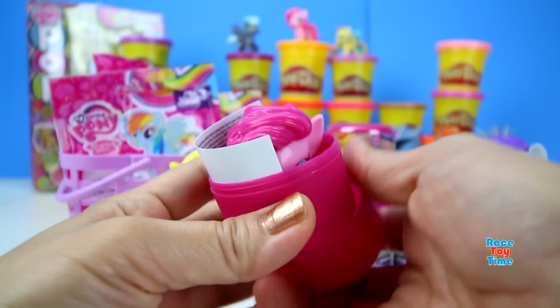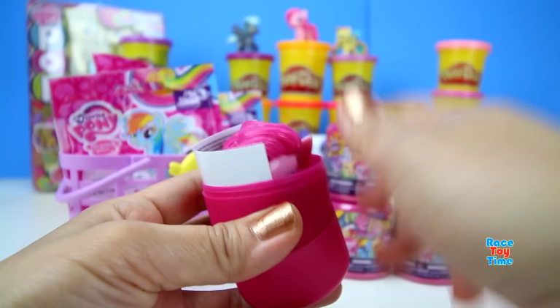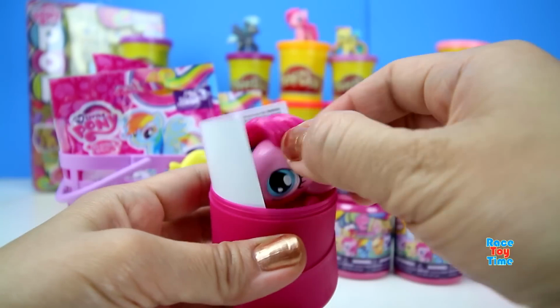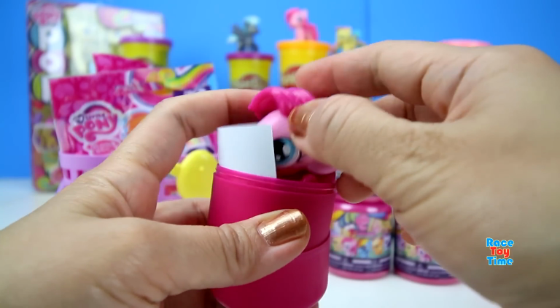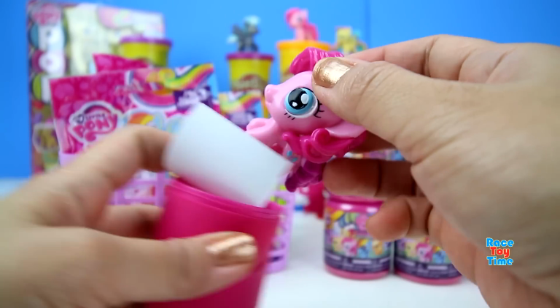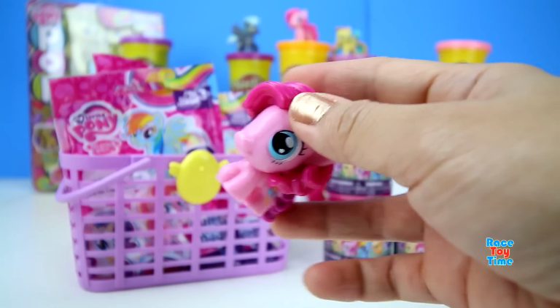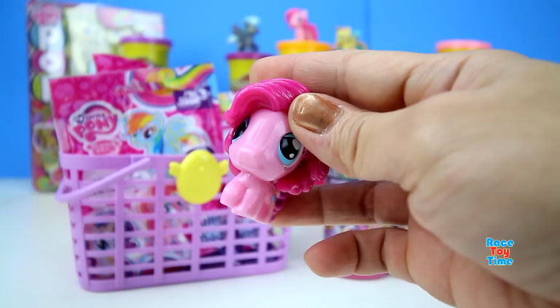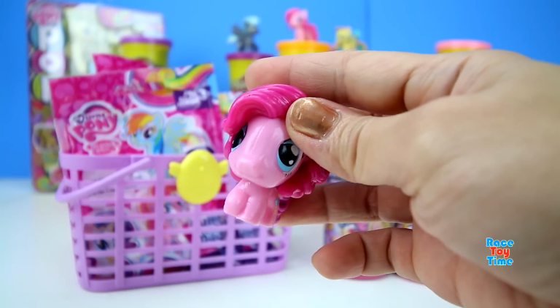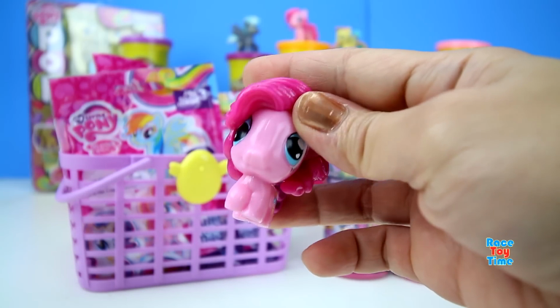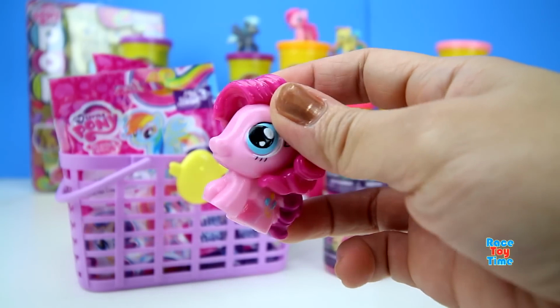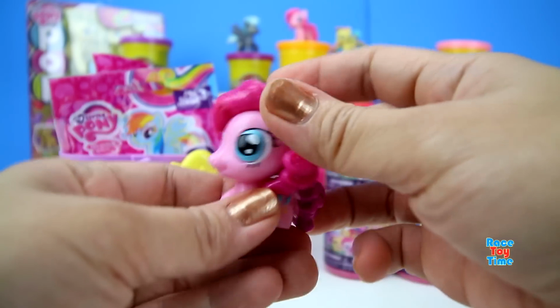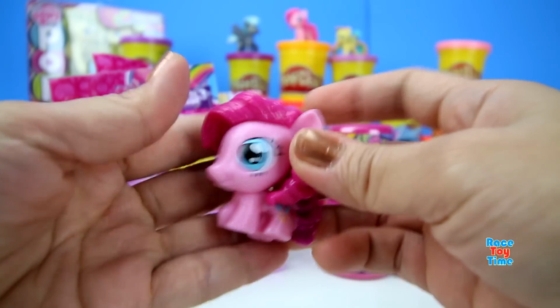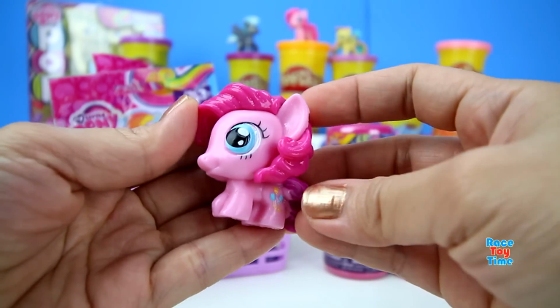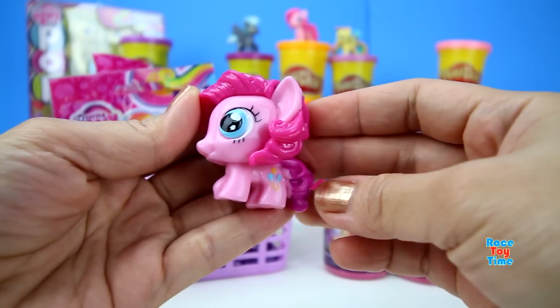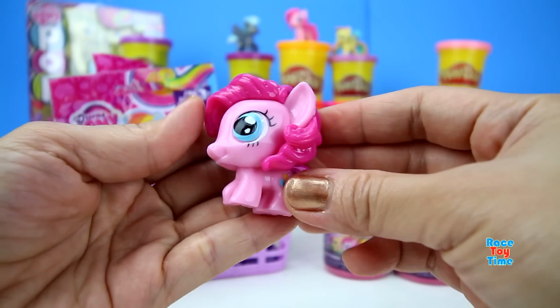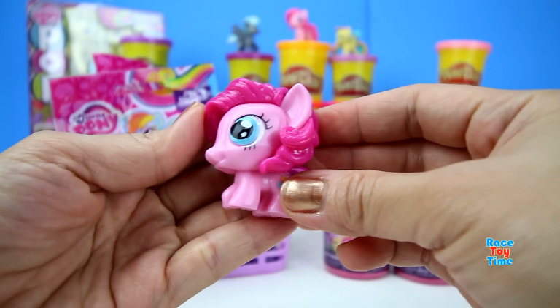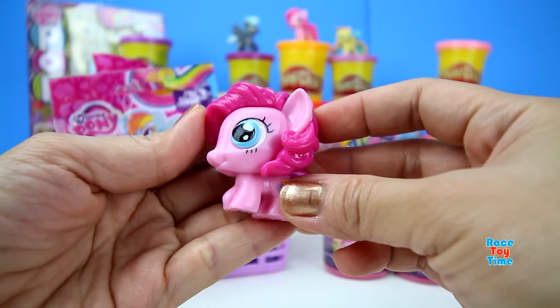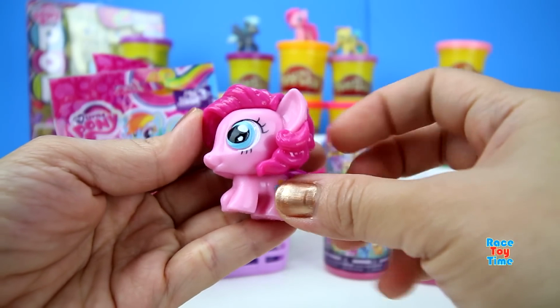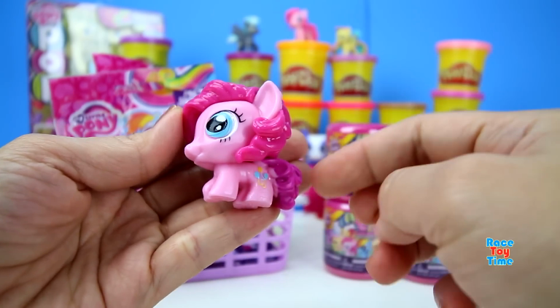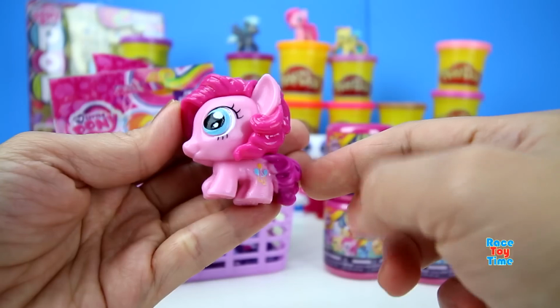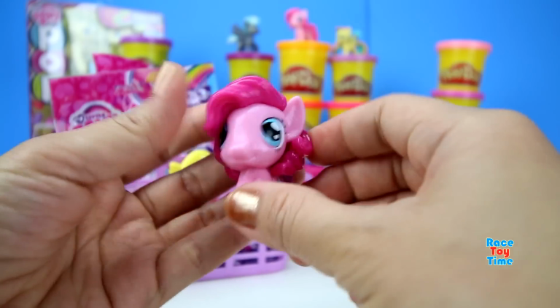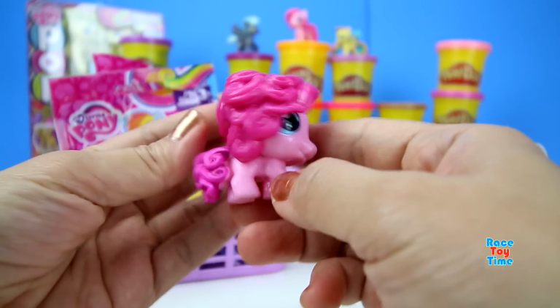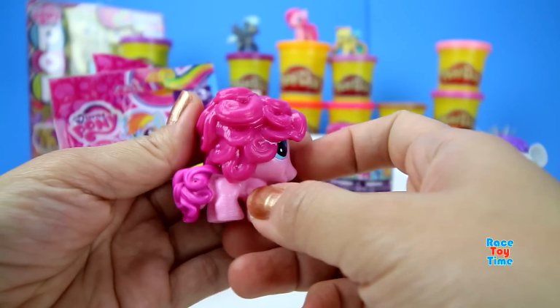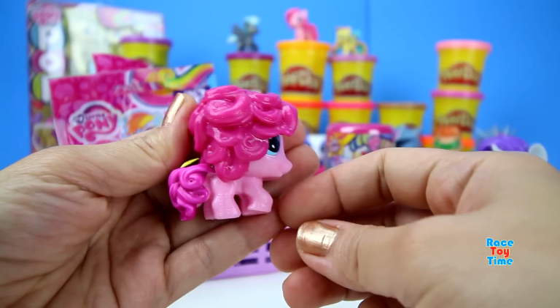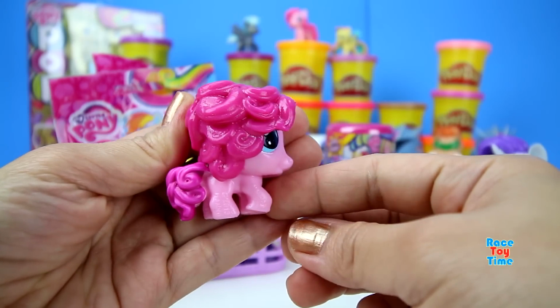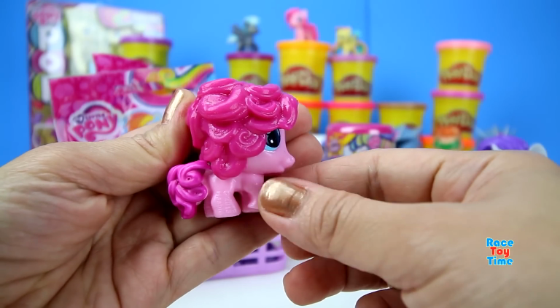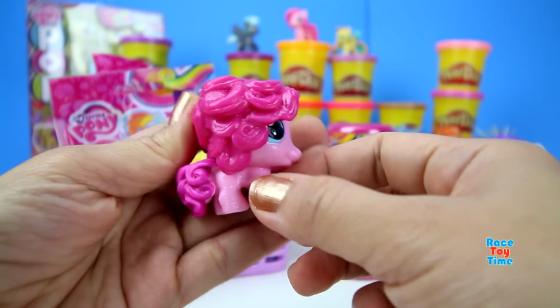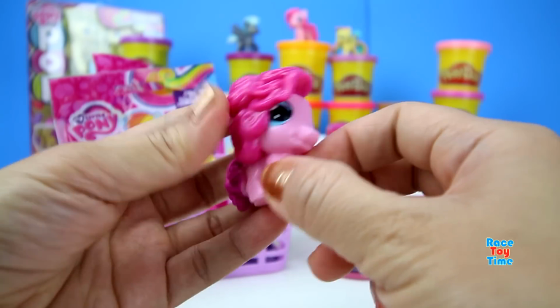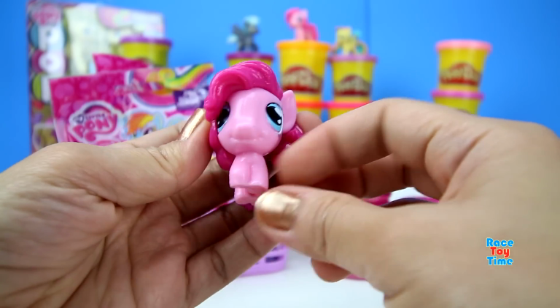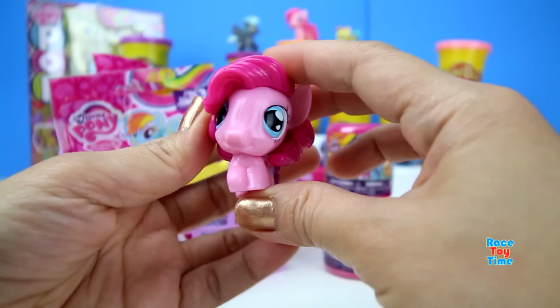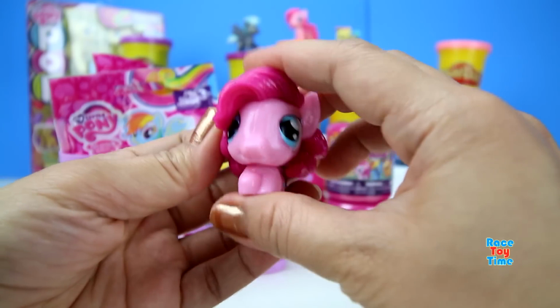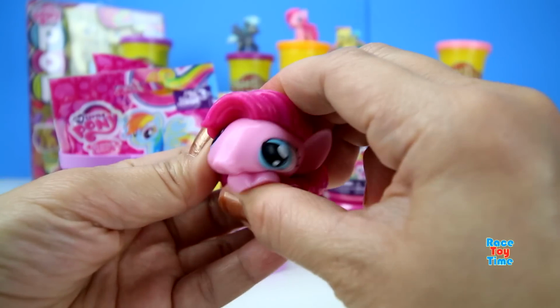It looks like we have Pinkie Pie. Do you like Pinkie Pie? I do! These fashions are really cute and they're squishy too.